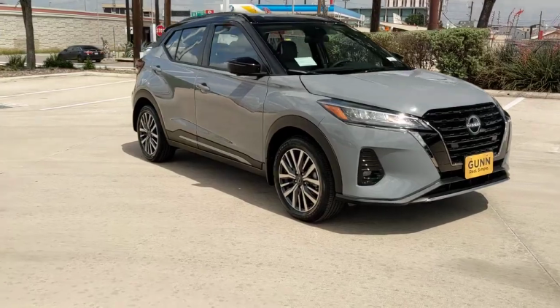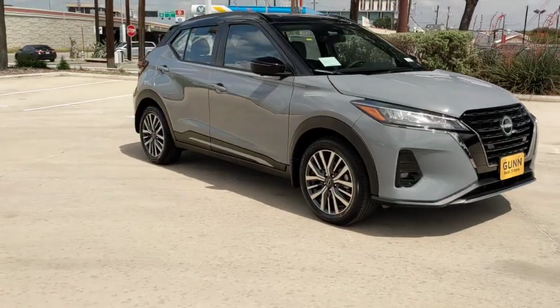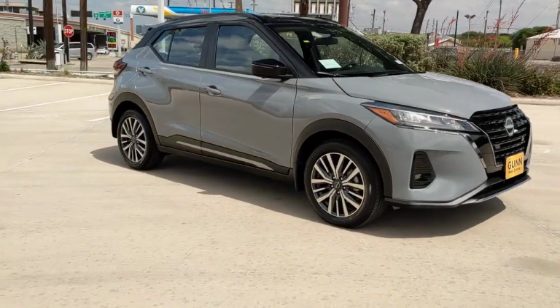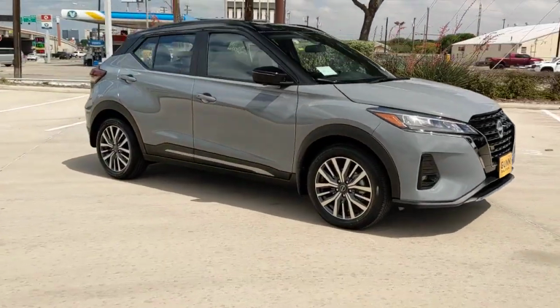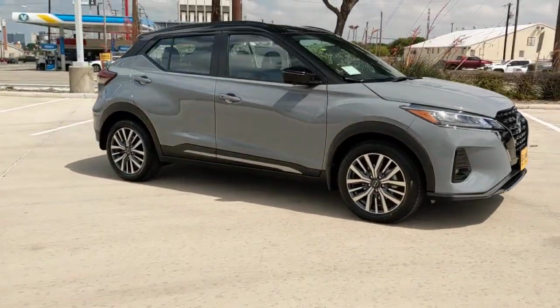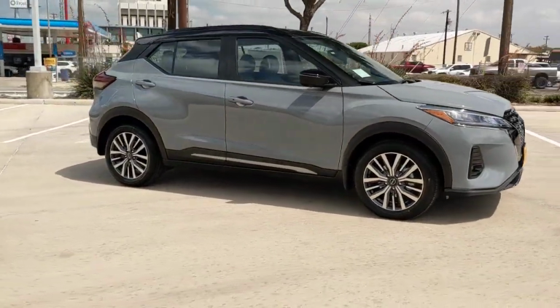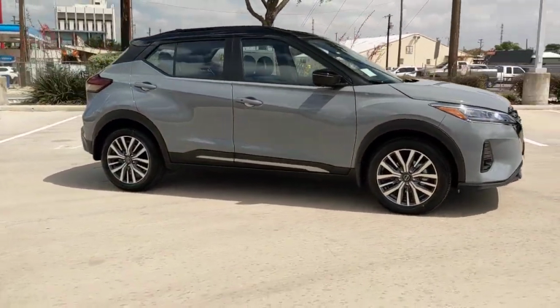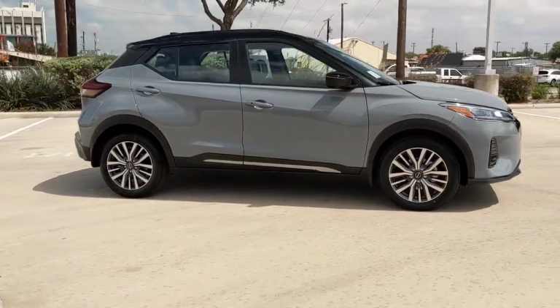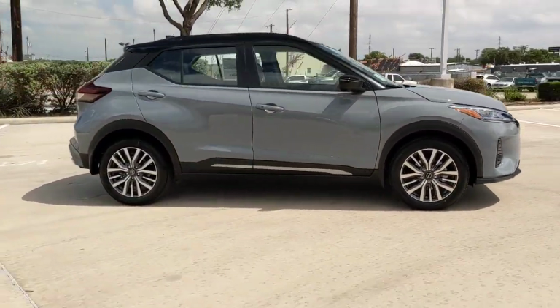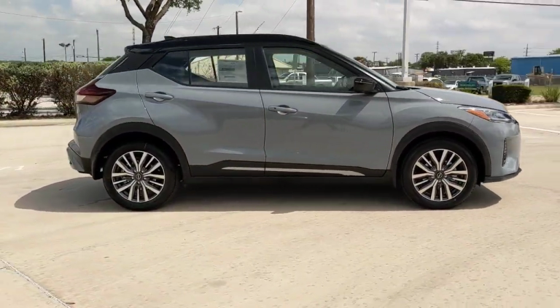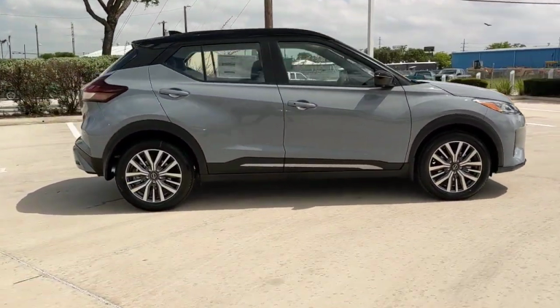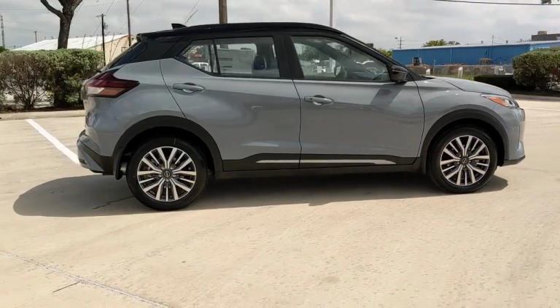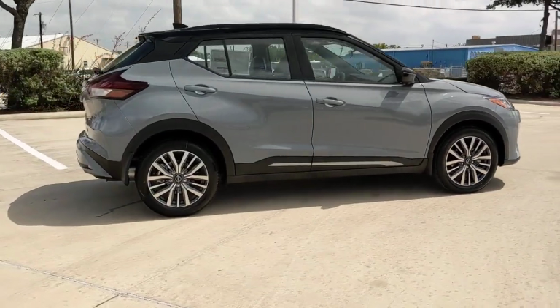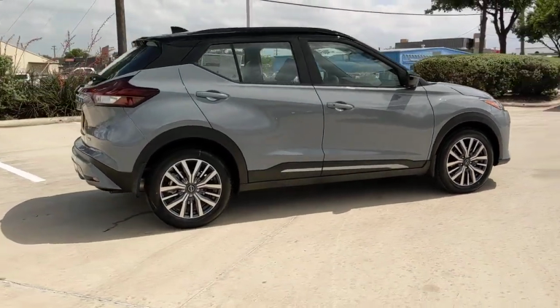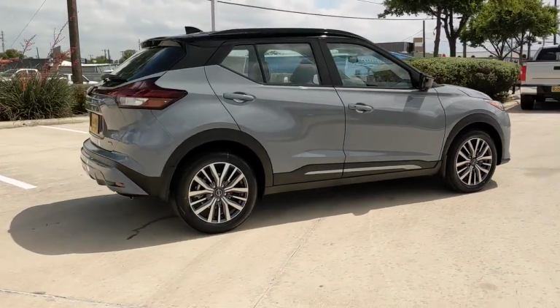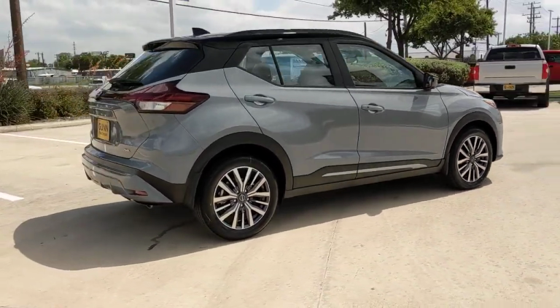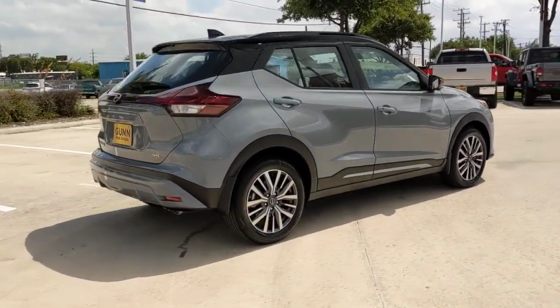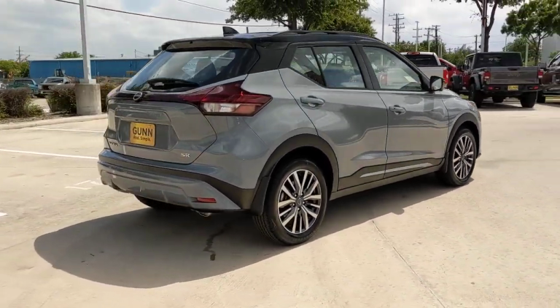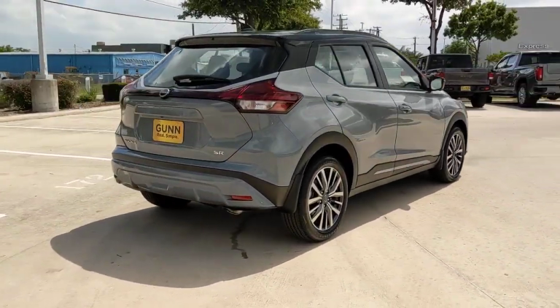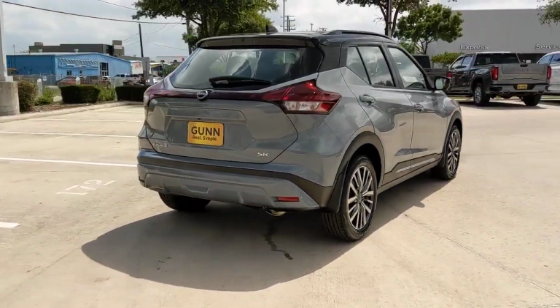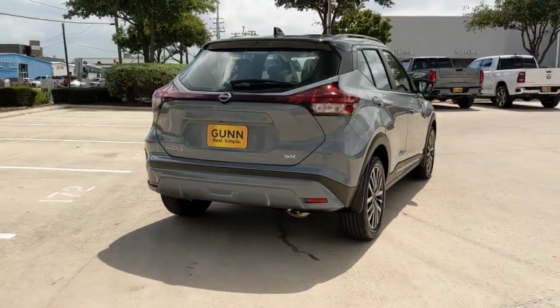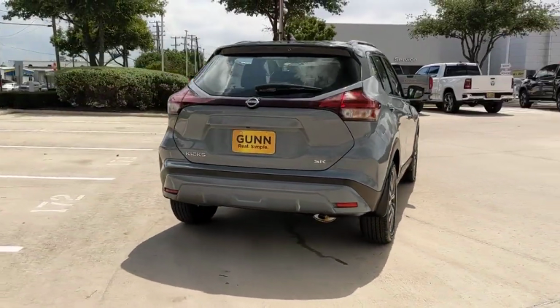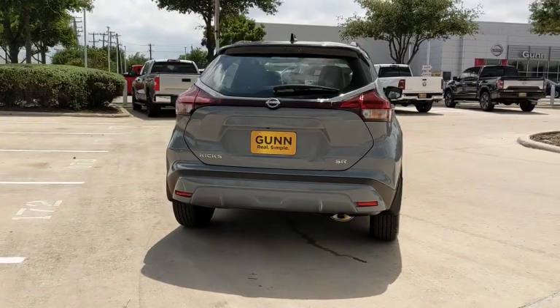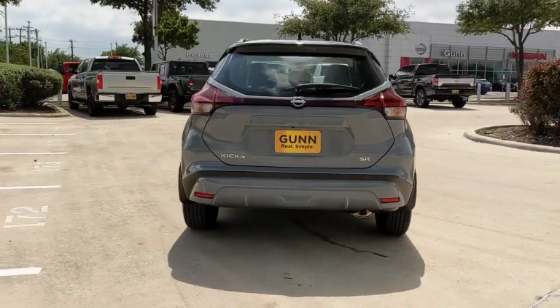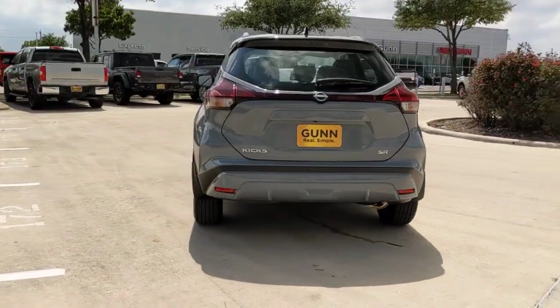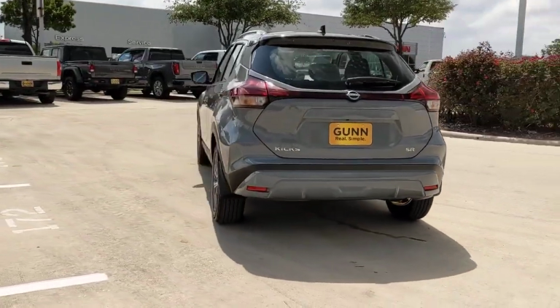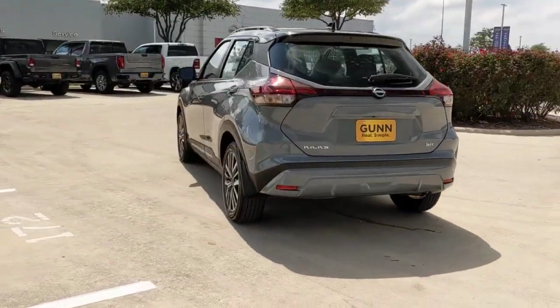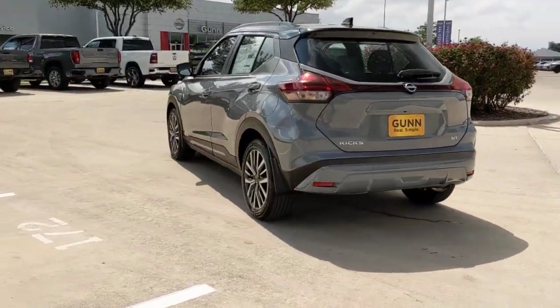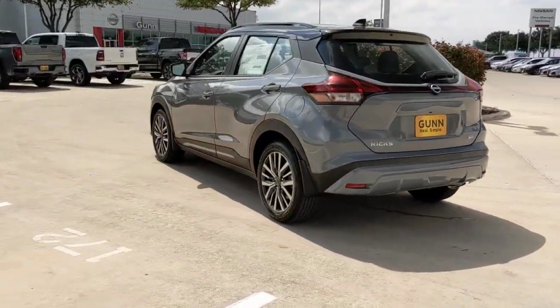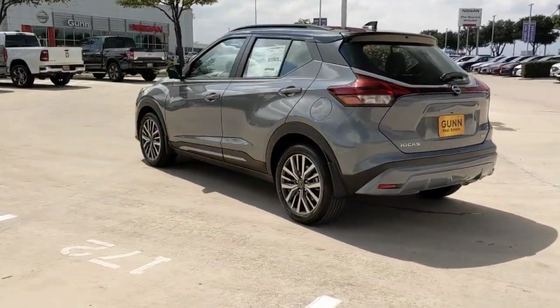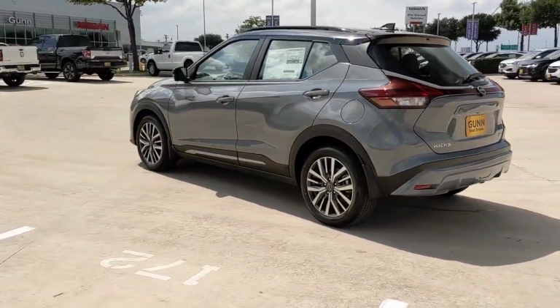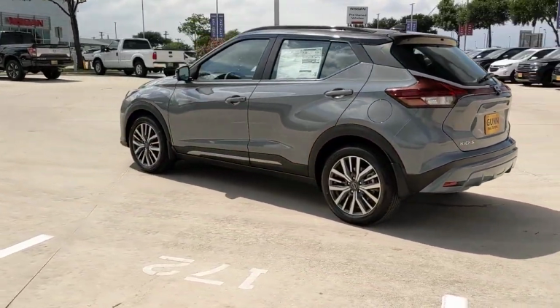Hop into the 2023 Nissan Kicks. This Nissan Kicks packs a lot of fun into an efficient compact package. Enjoy the benefit of its spacious interior, comfortable ride, ample cargo space, and touchscreen infotainment.